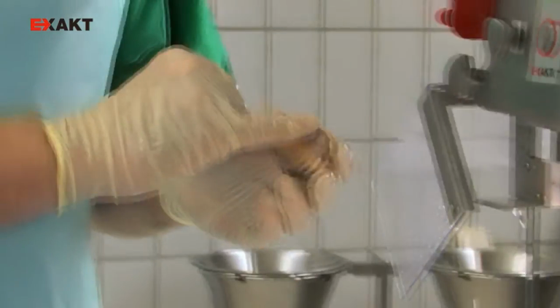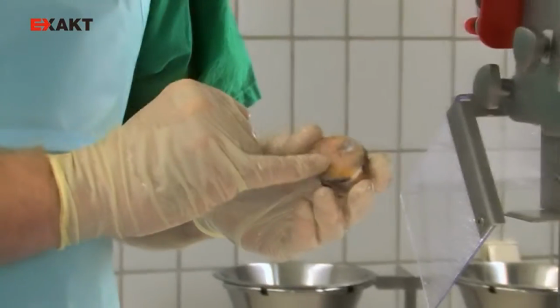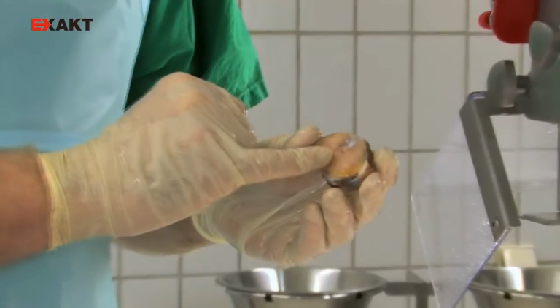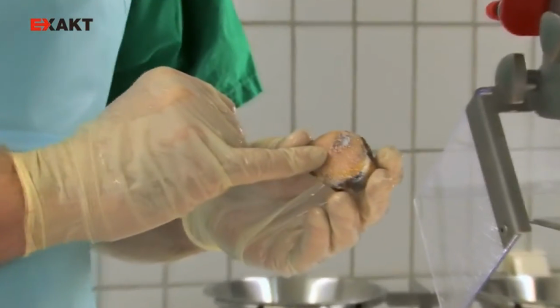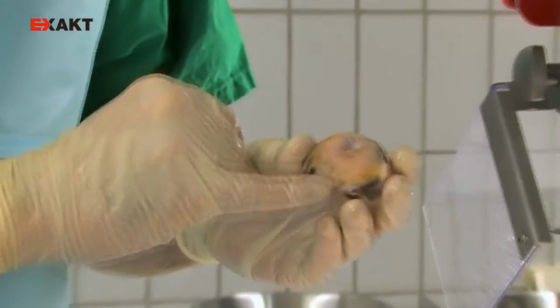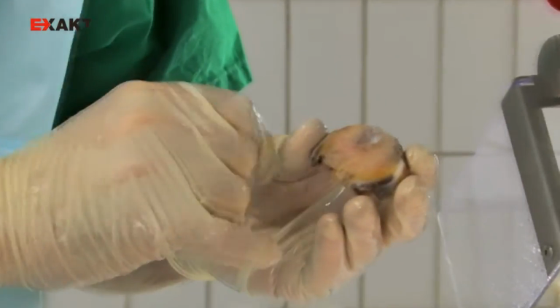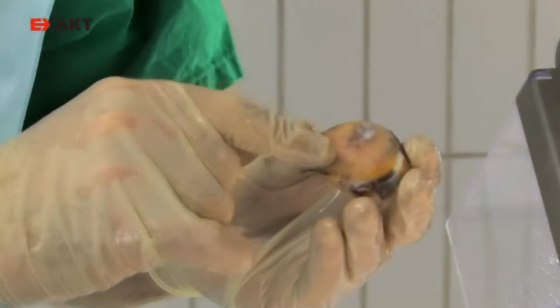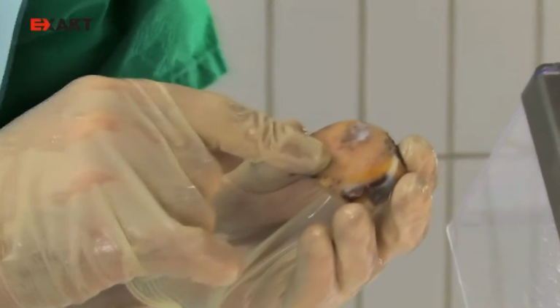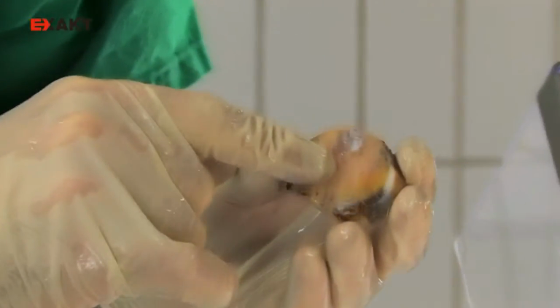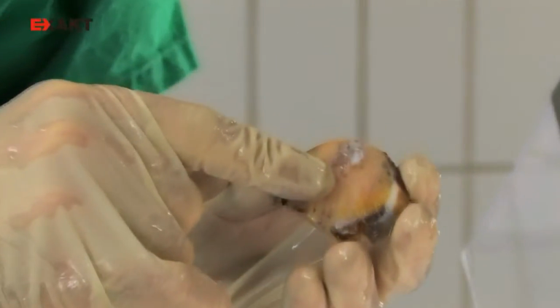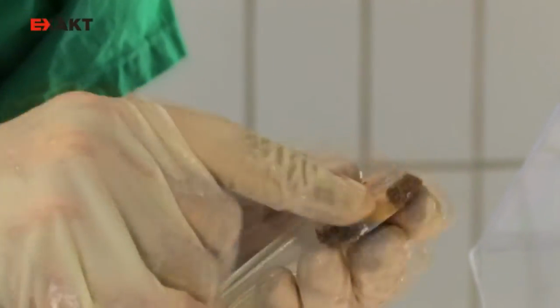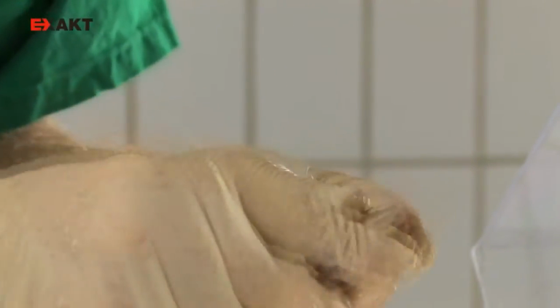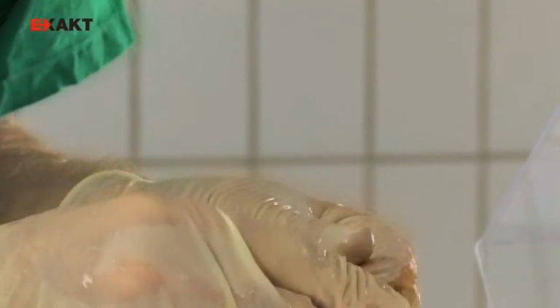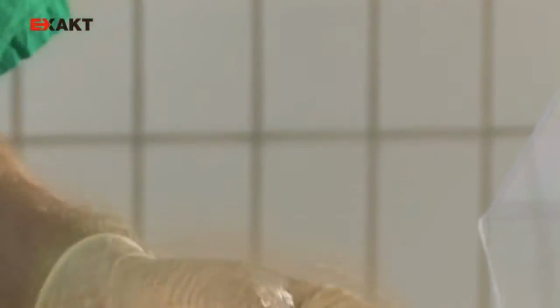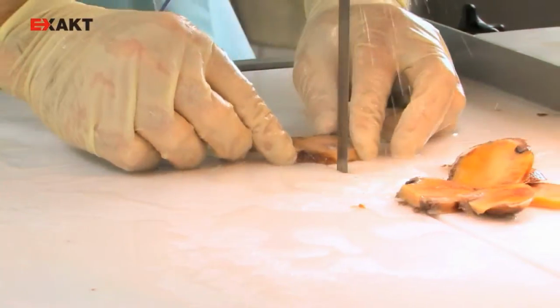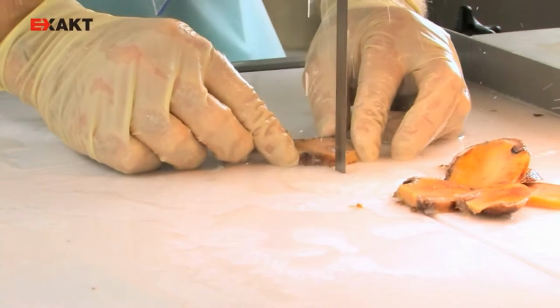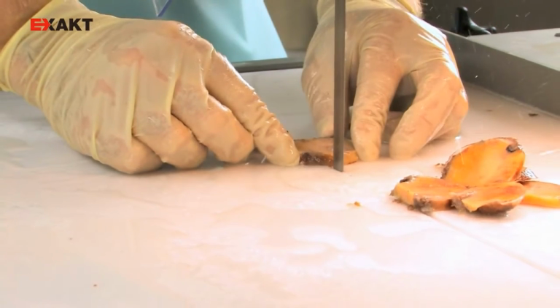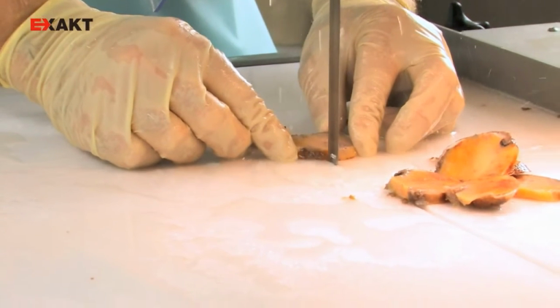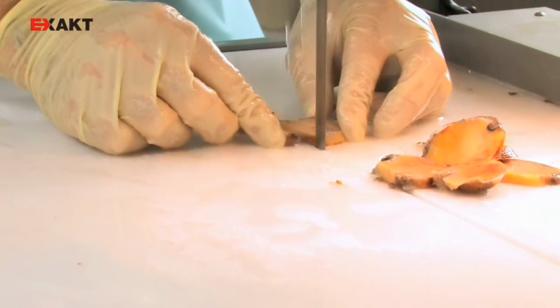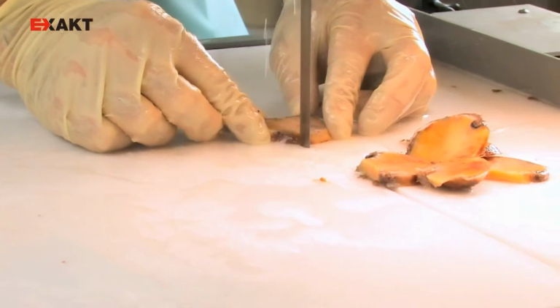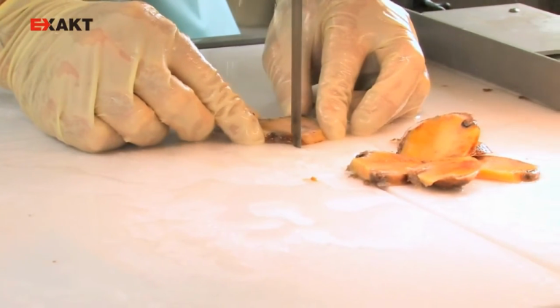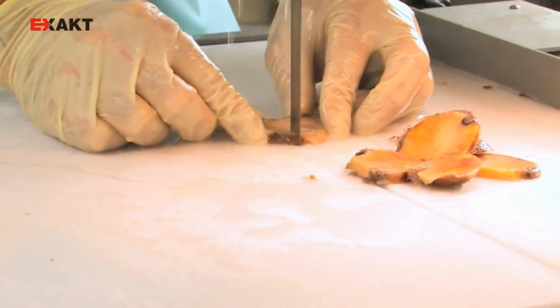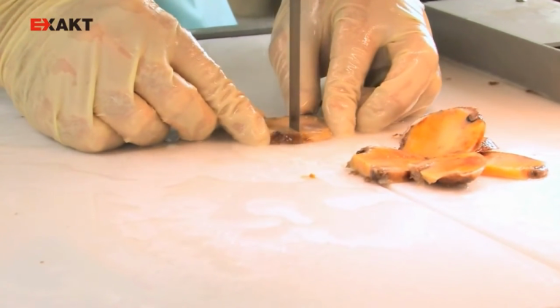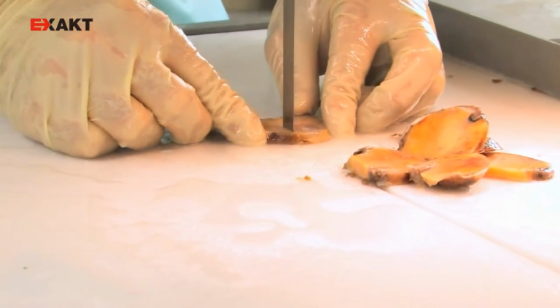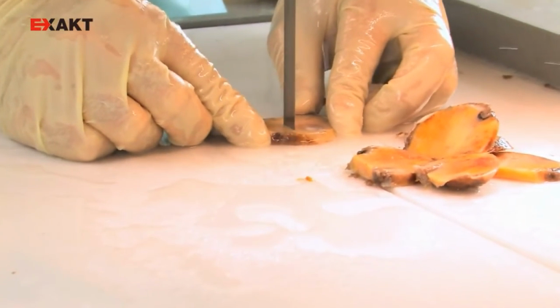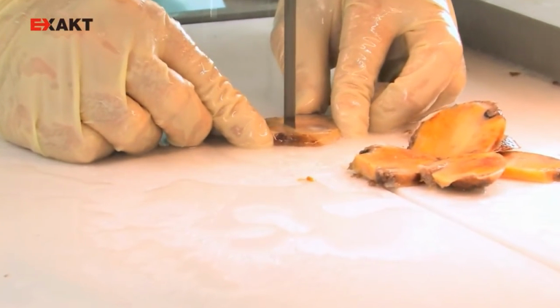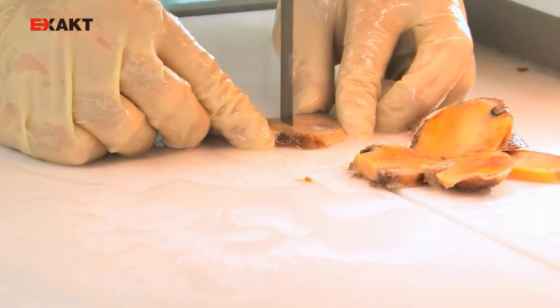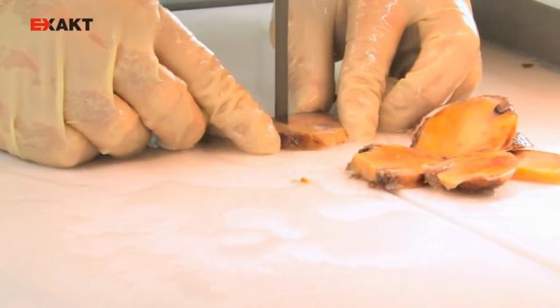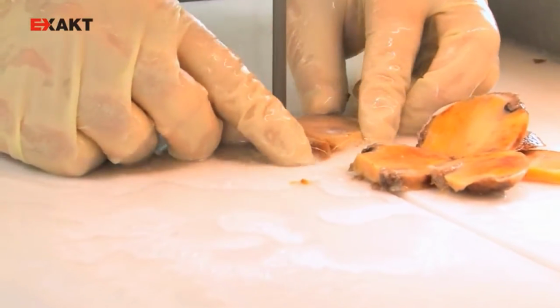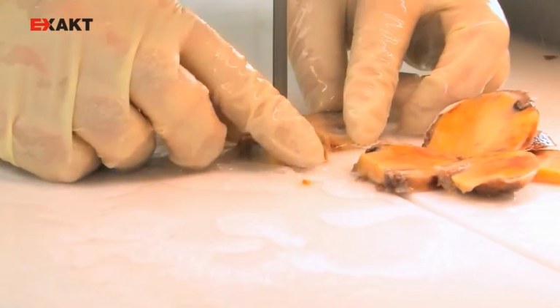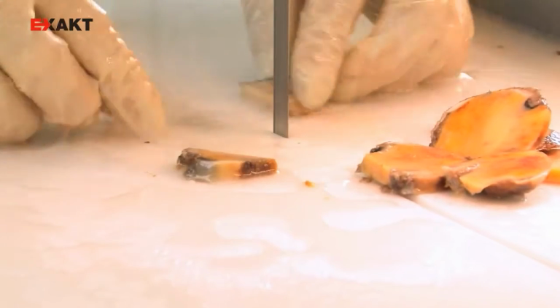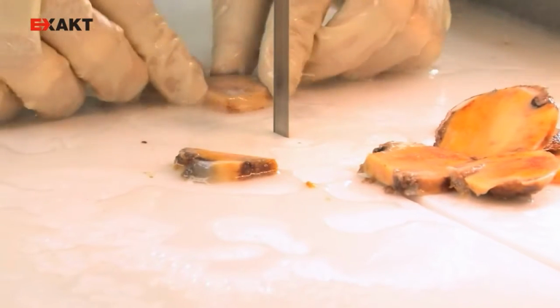This is a so-called detritus cyst in a femoral head specimen. I can now very easily remove it from the specimen so that we can obtain a small block-shaped sample from it.